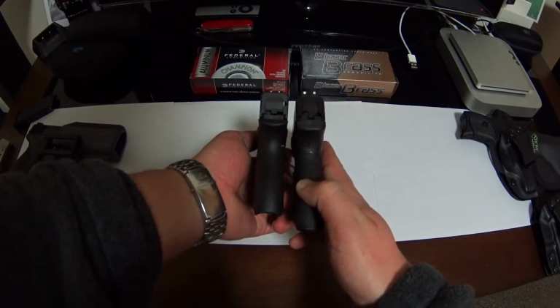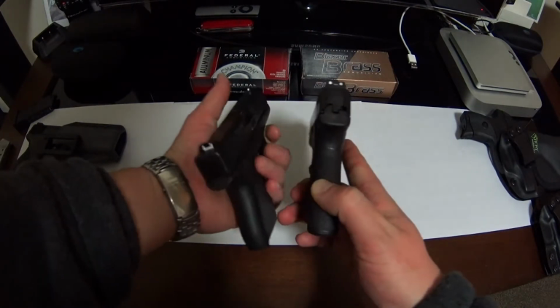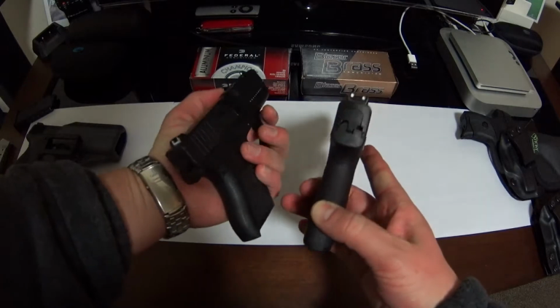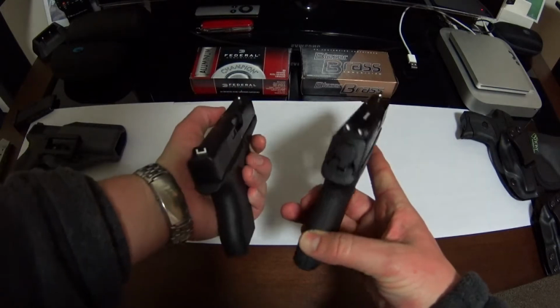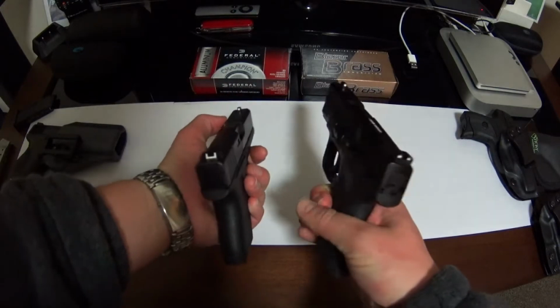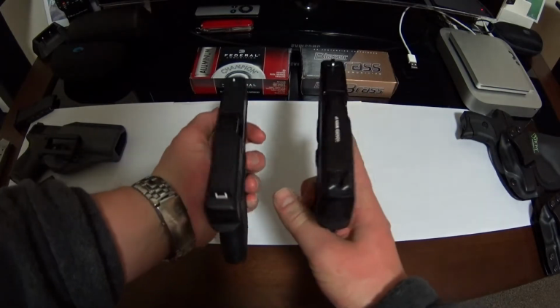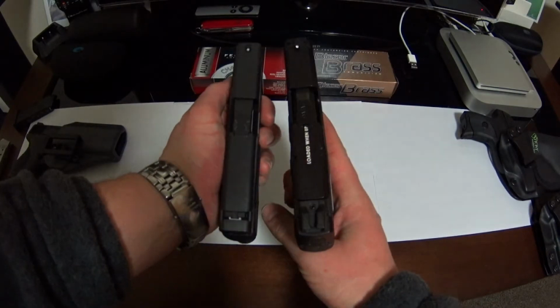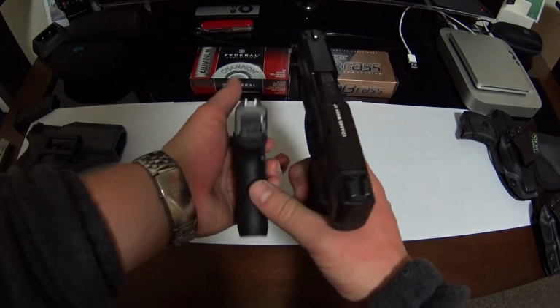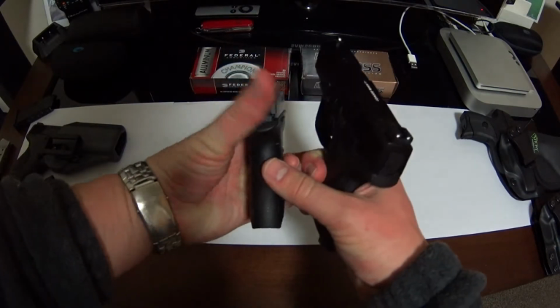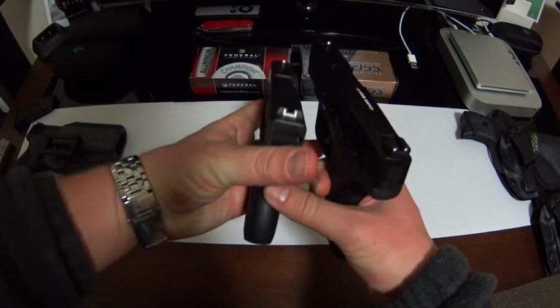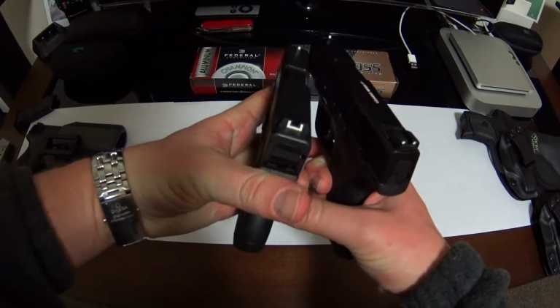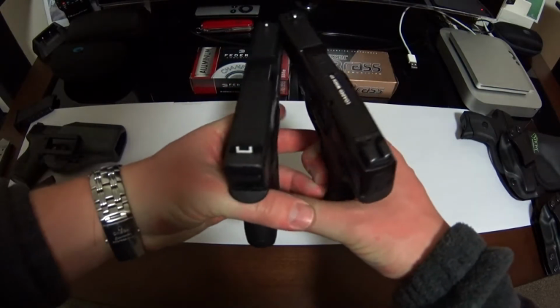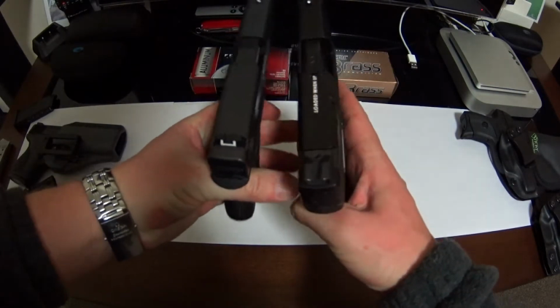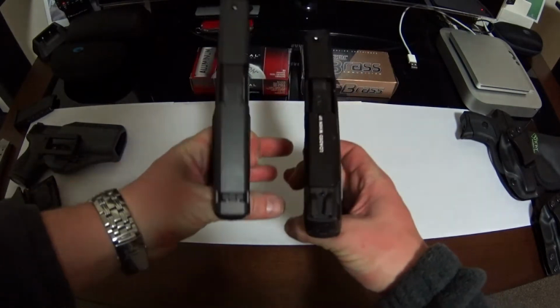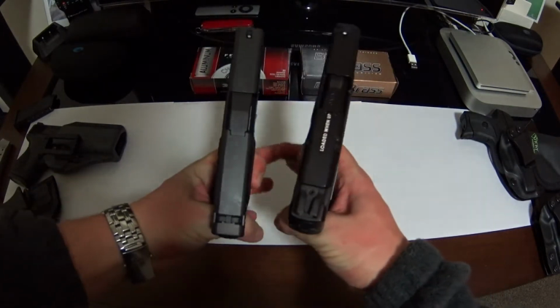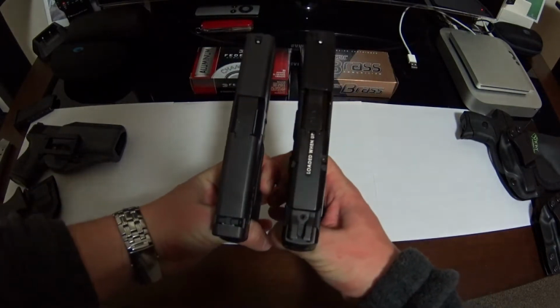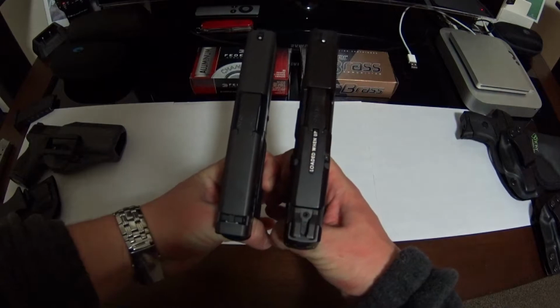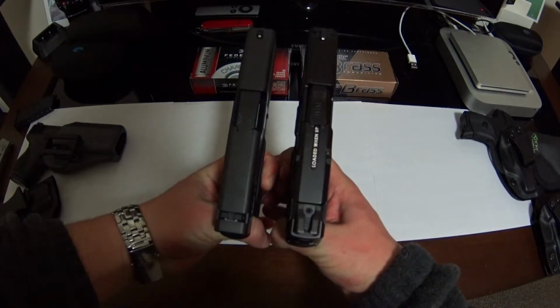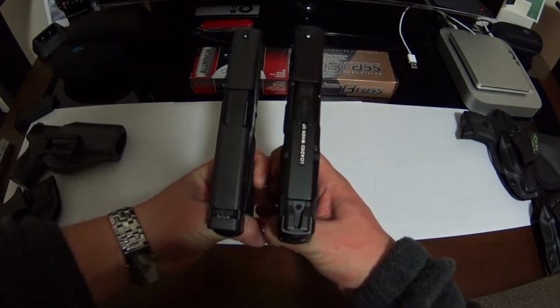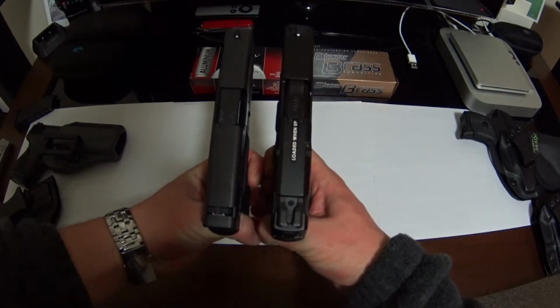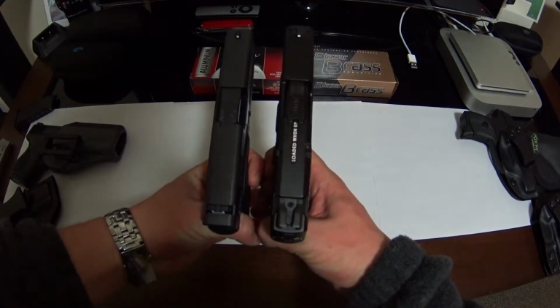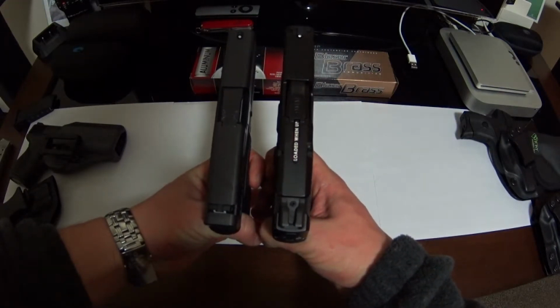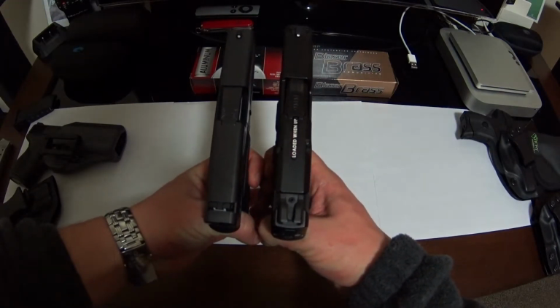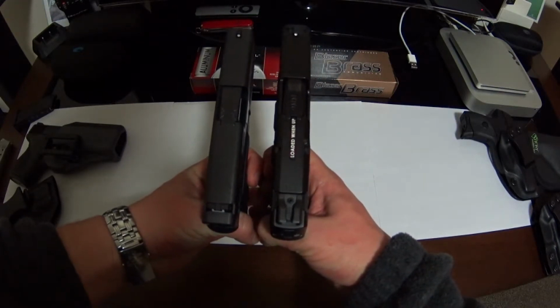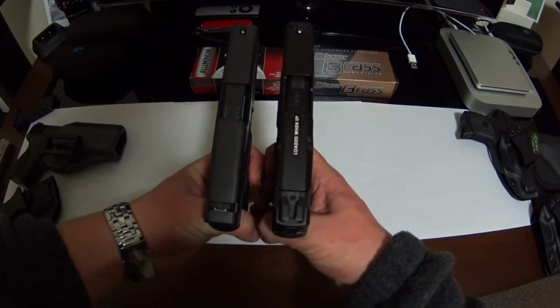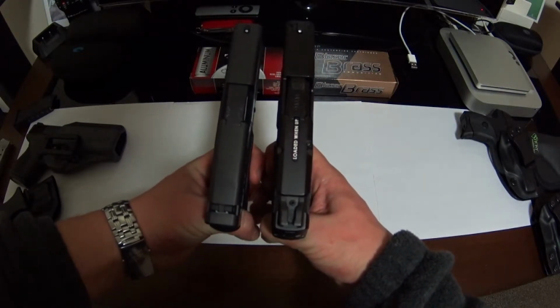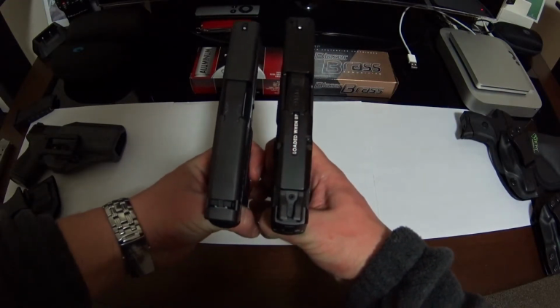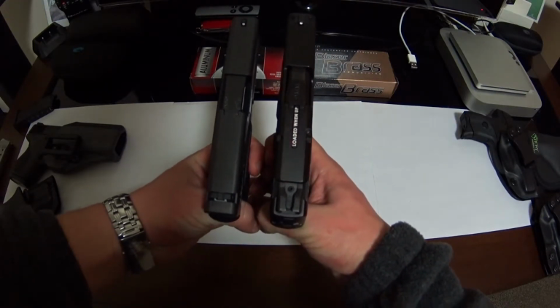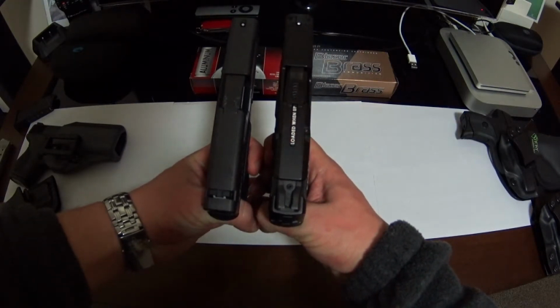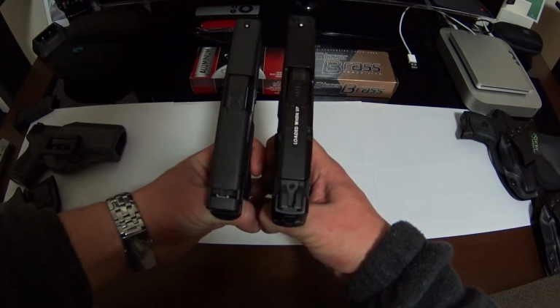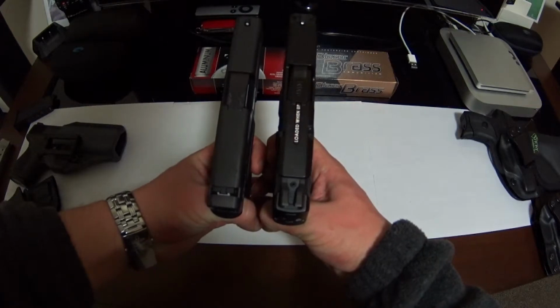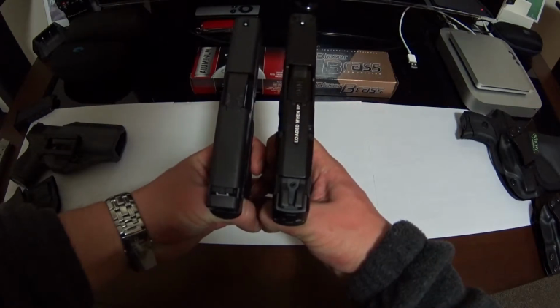I just get the feeling that this one feels just a little more narrow — and it looks that way too. The Glock is just a little more narrow than the Shield, but they're pretty close.